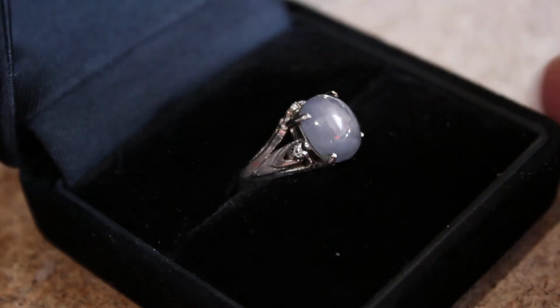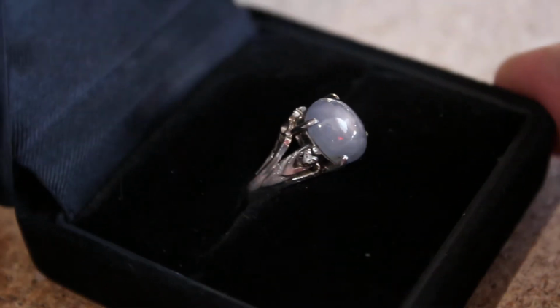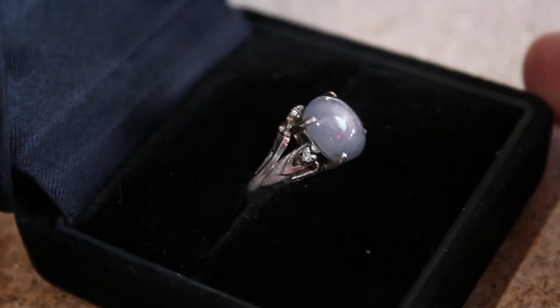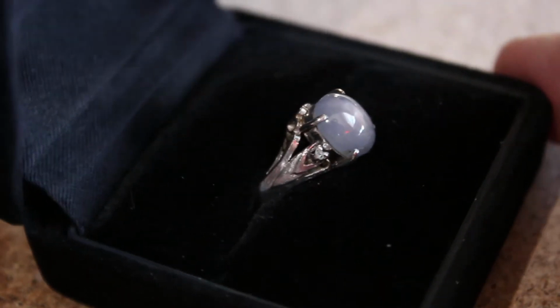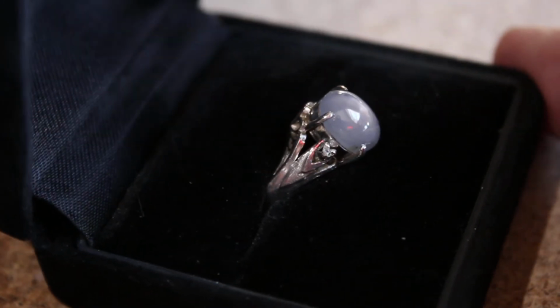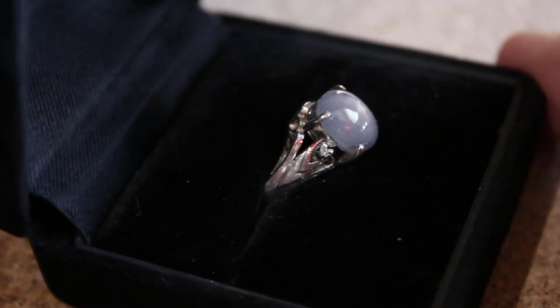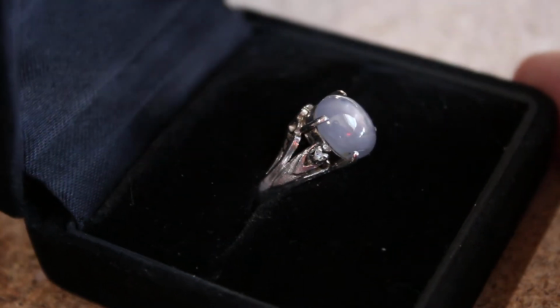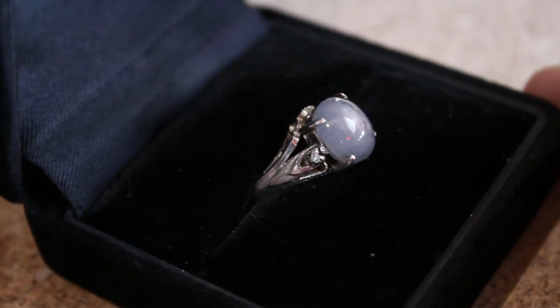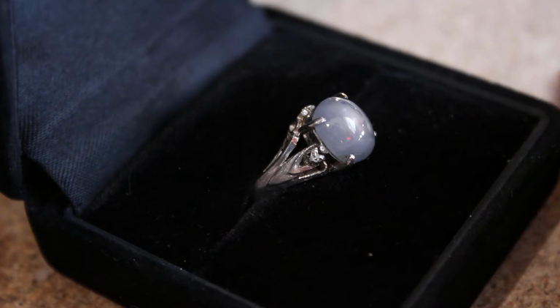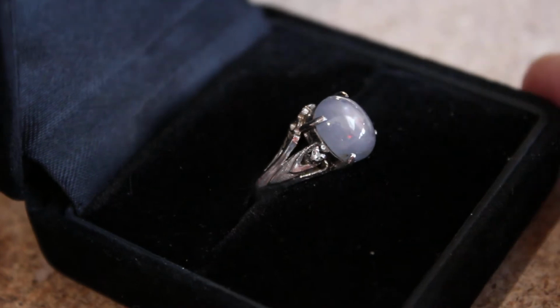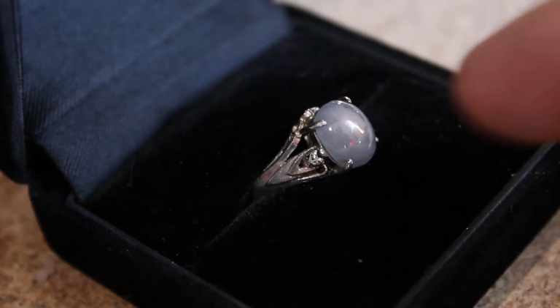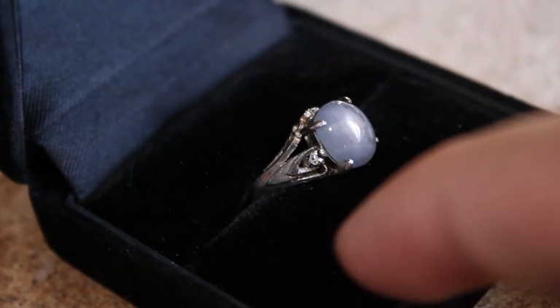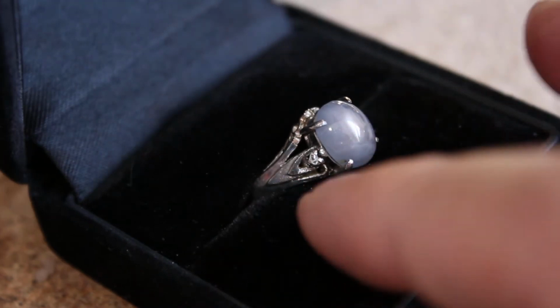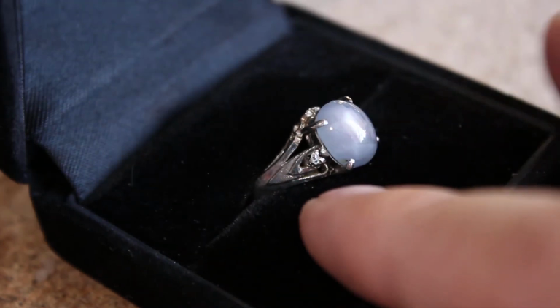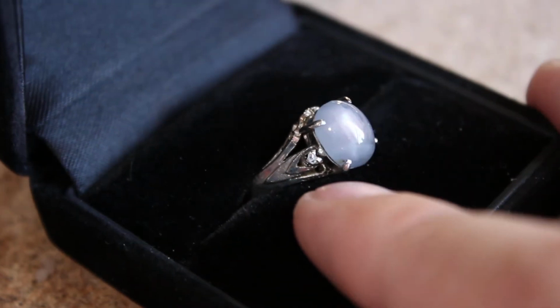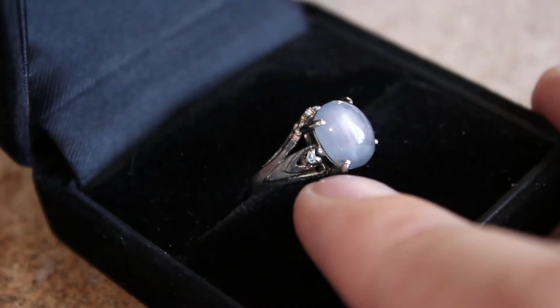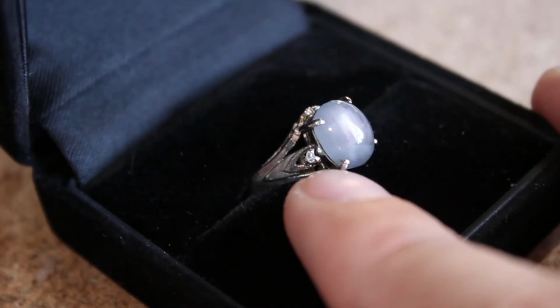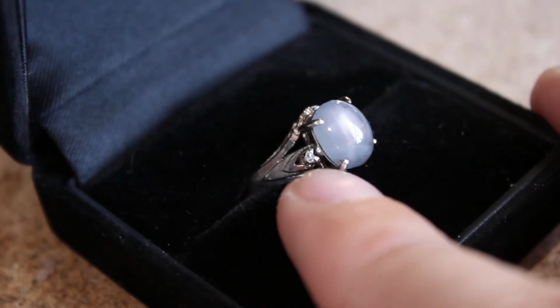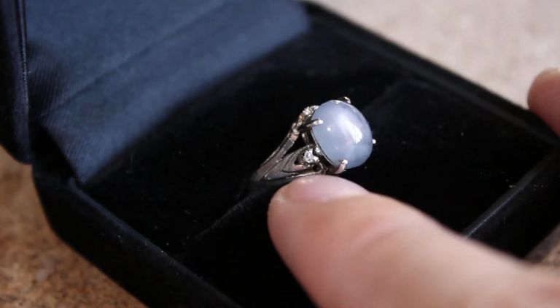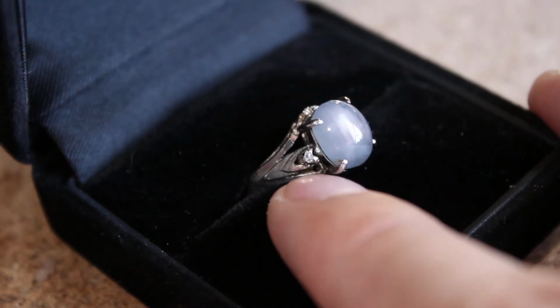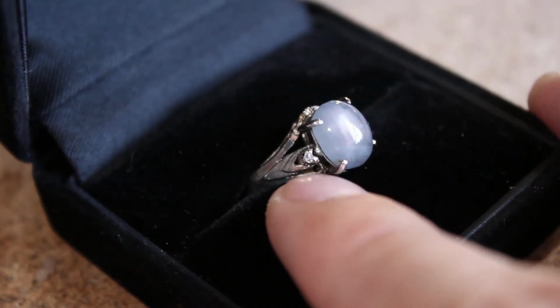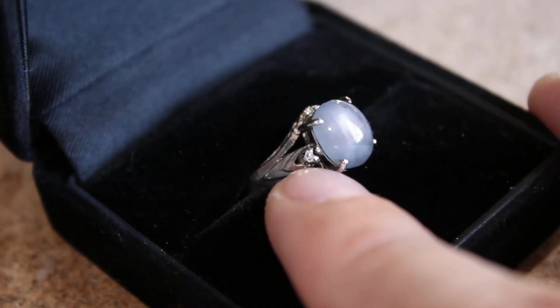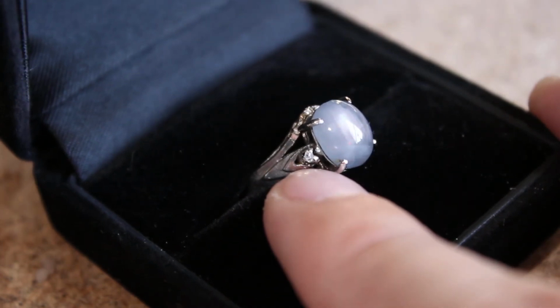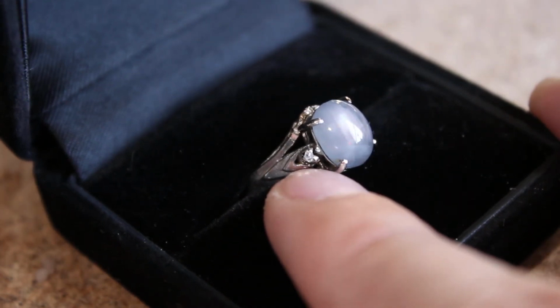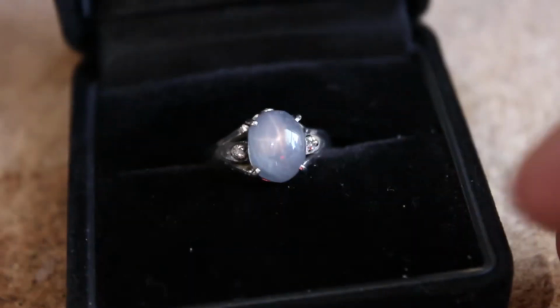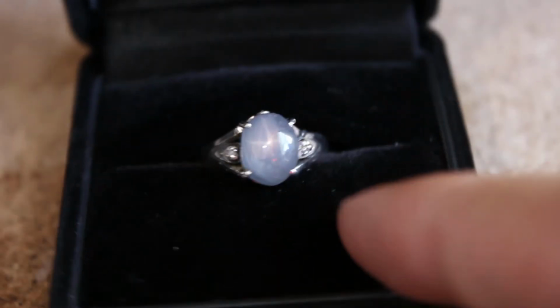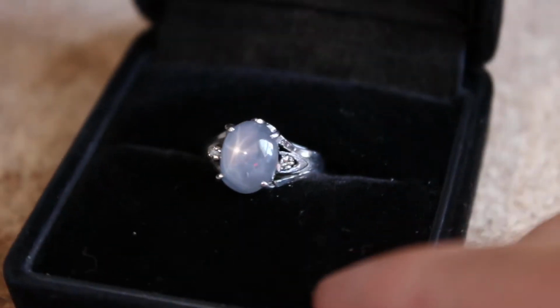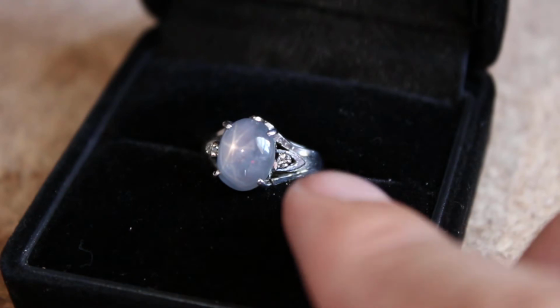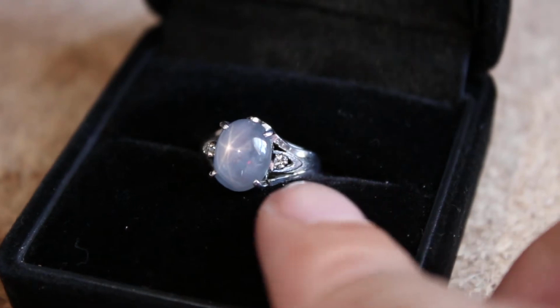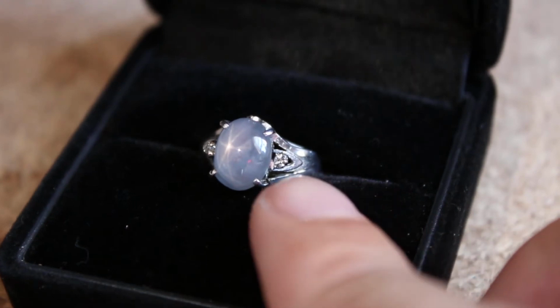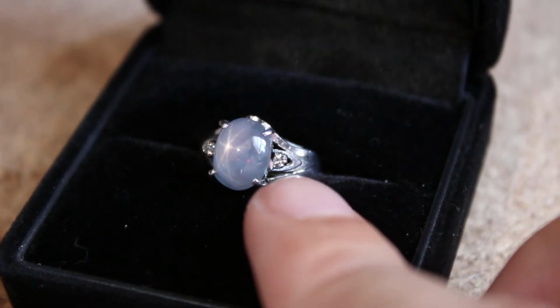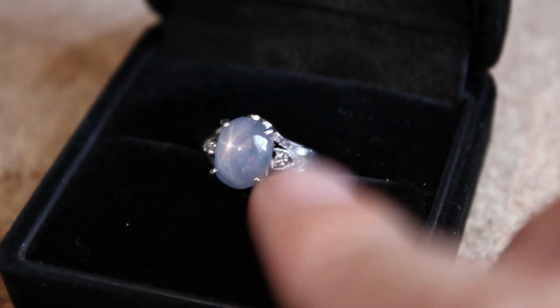The ring itself is made of PT900 Platinum, and there are two very small pointer diamonds right there and right there.